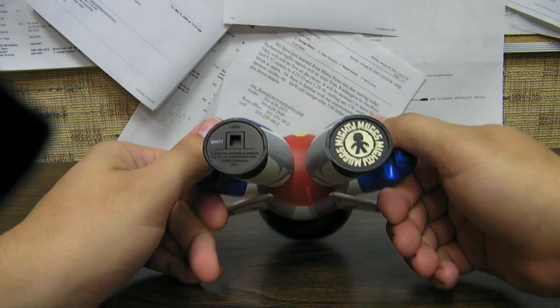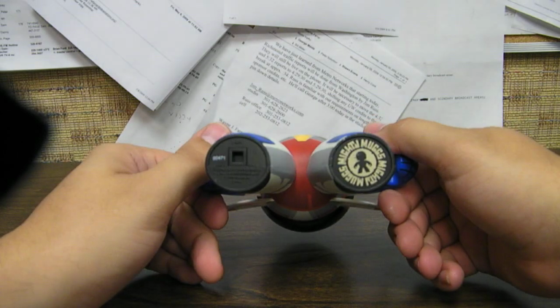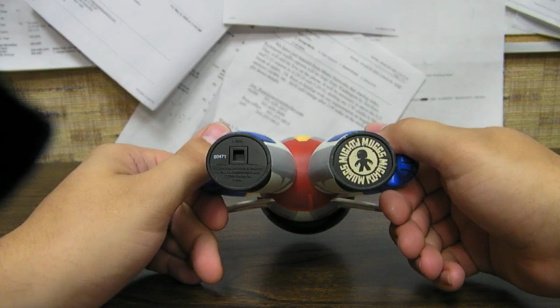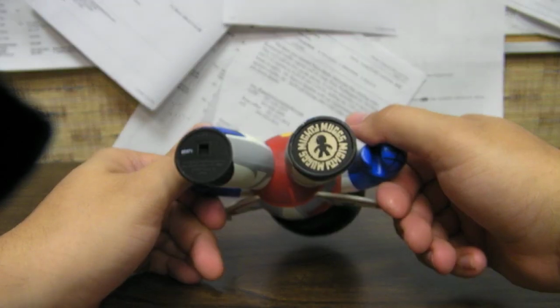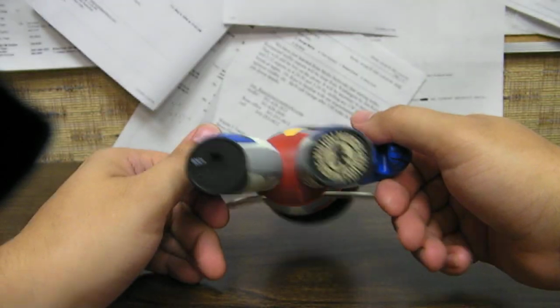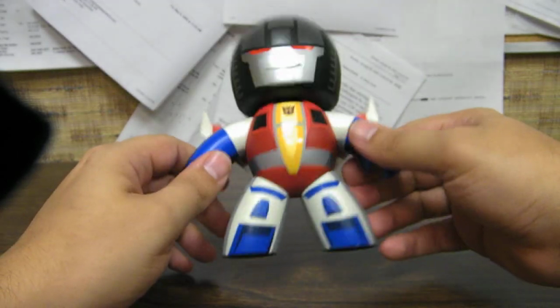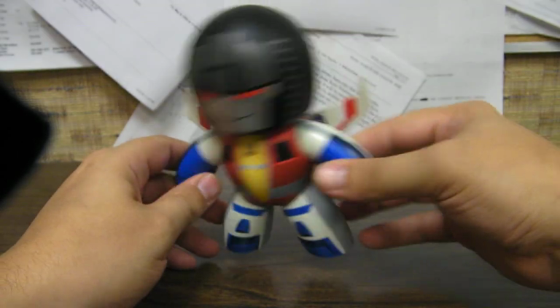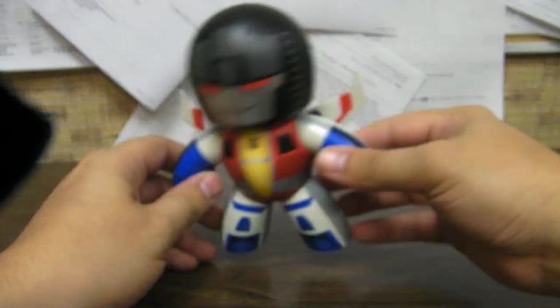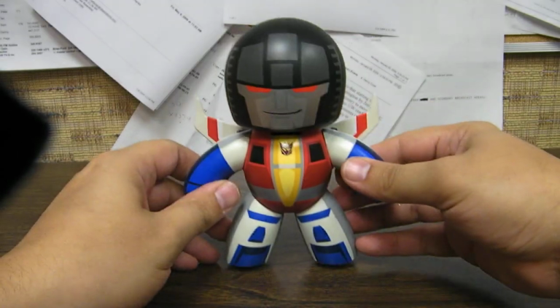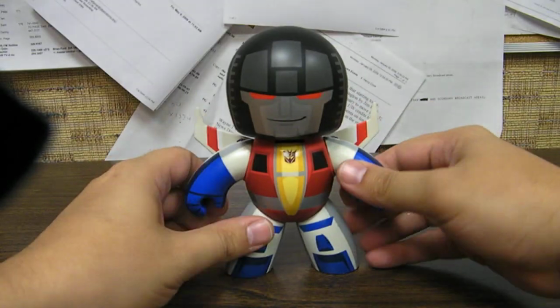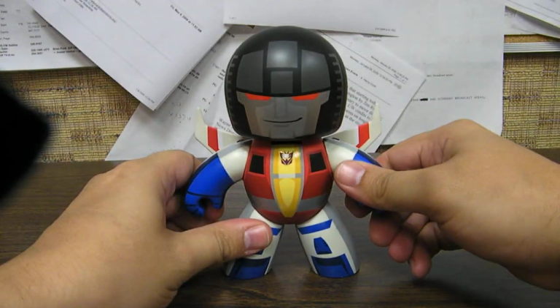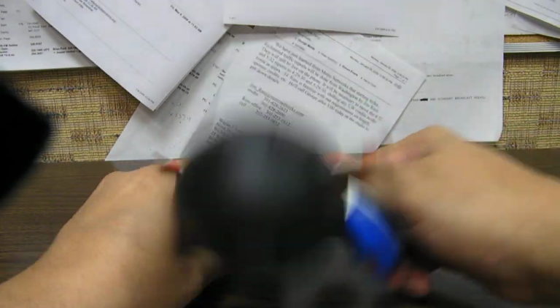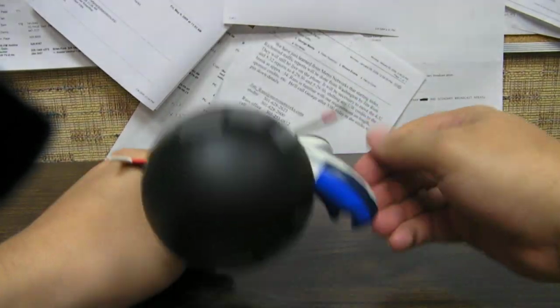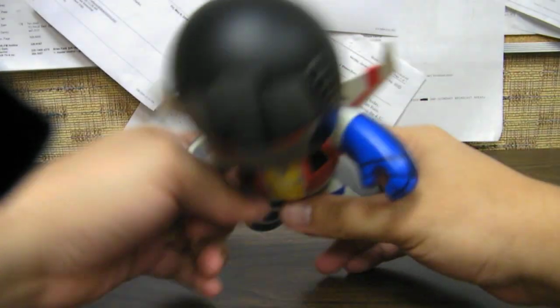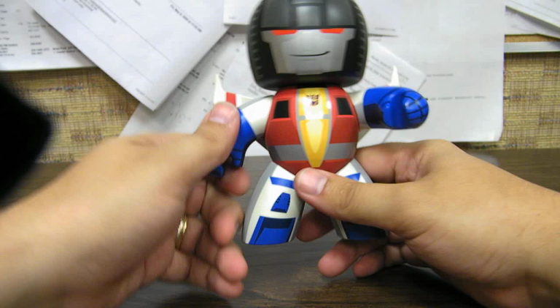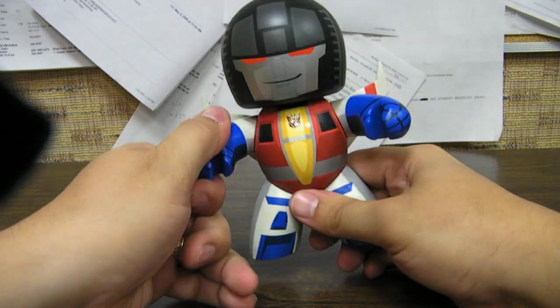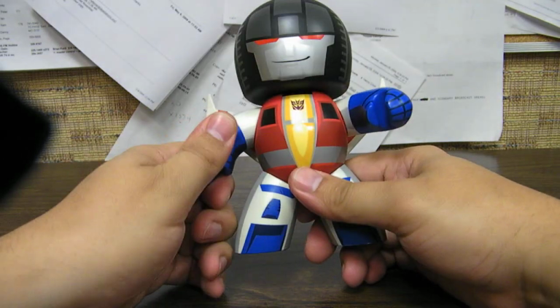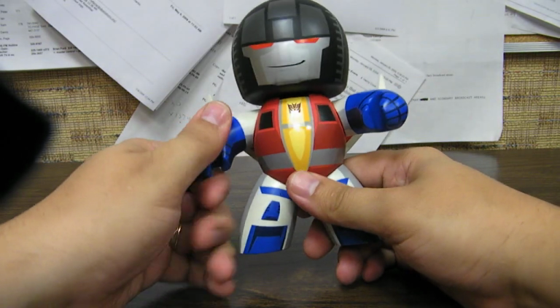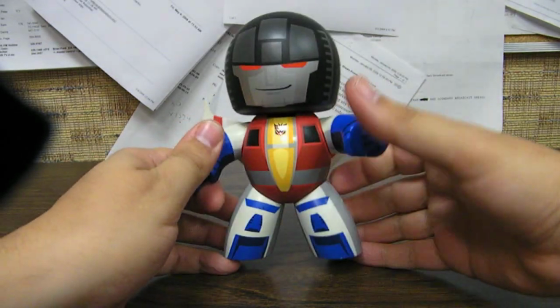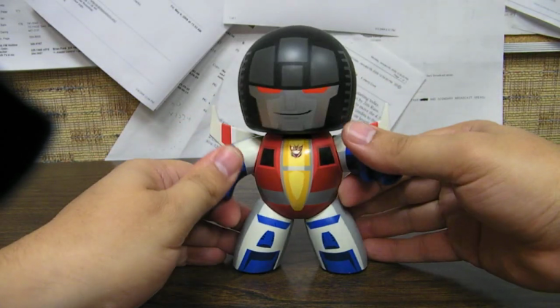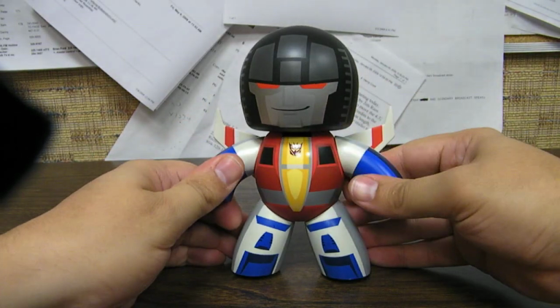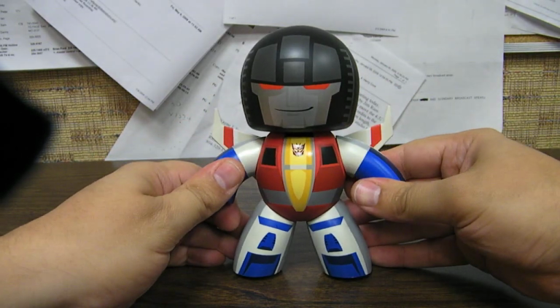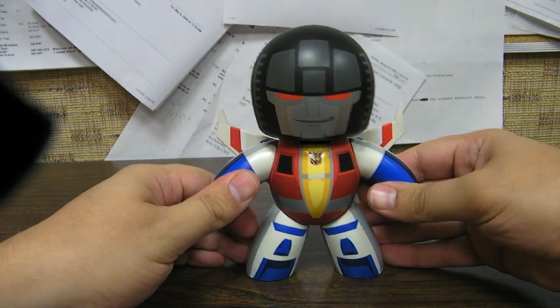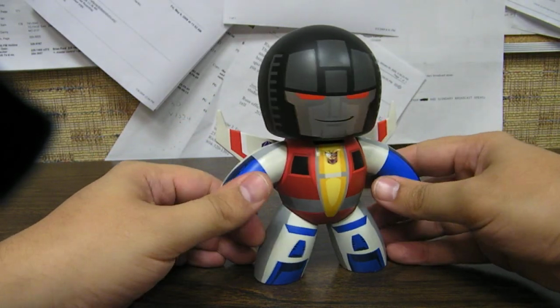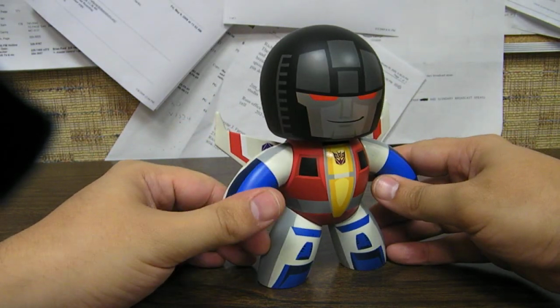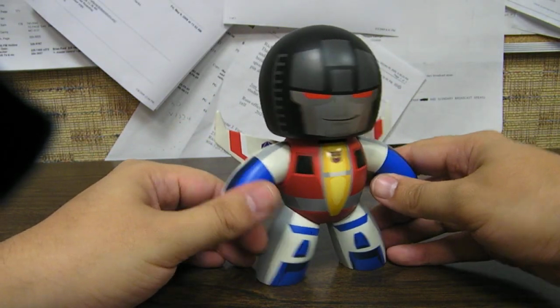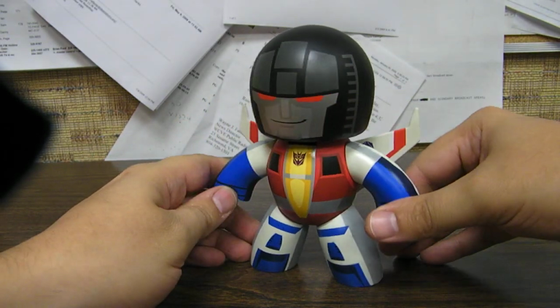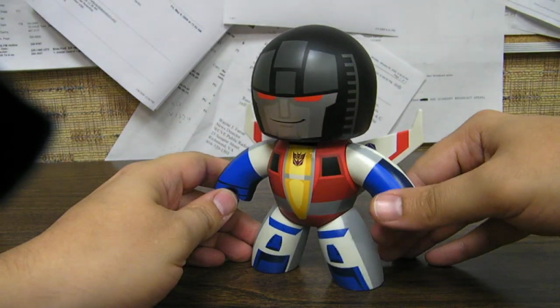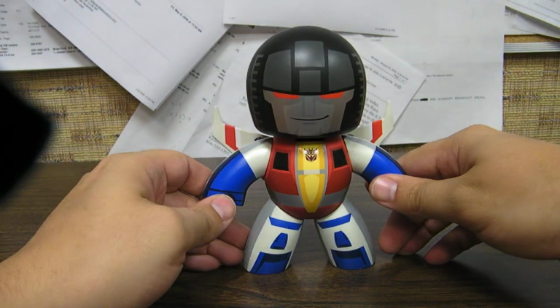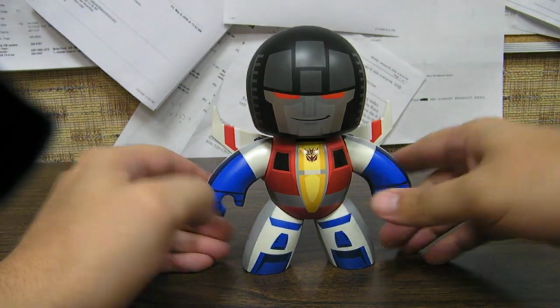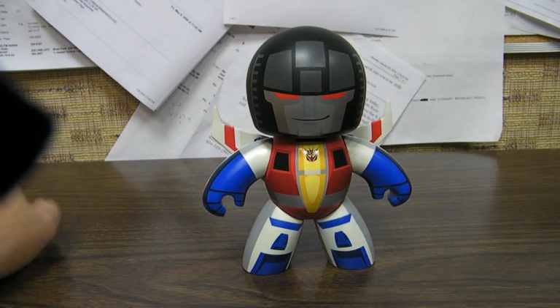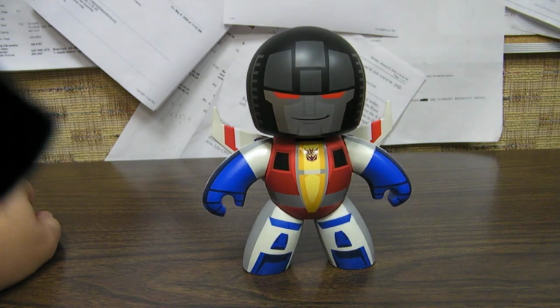A little peg on the bottom, Mighty Mugs logo — same as always. Arms are poseable, and his head turns, and that's about it. So there you go — Transformers Mighty Mugs Starscream.